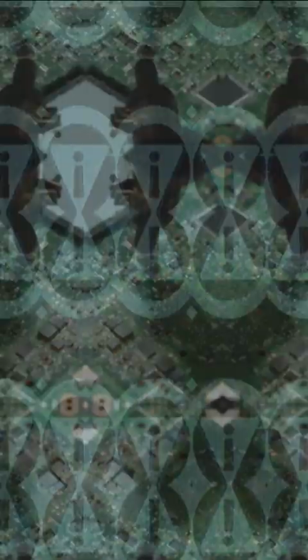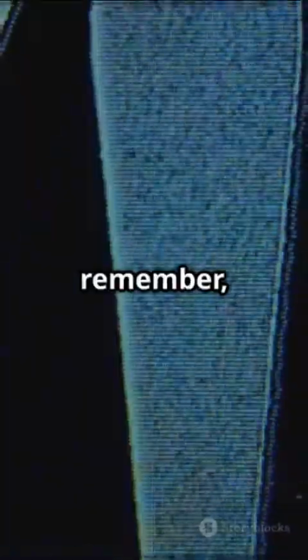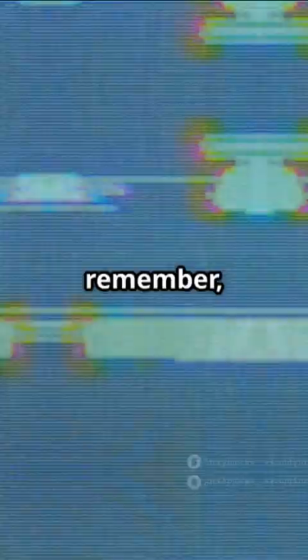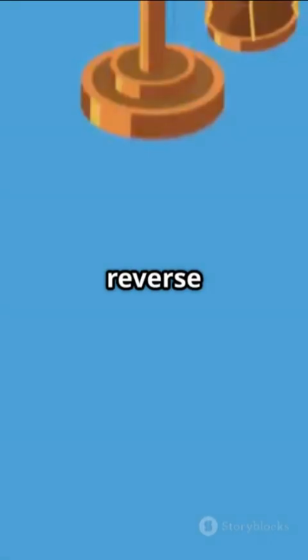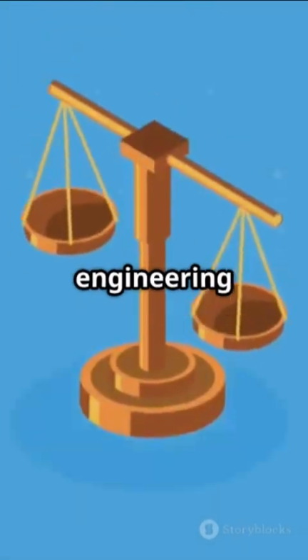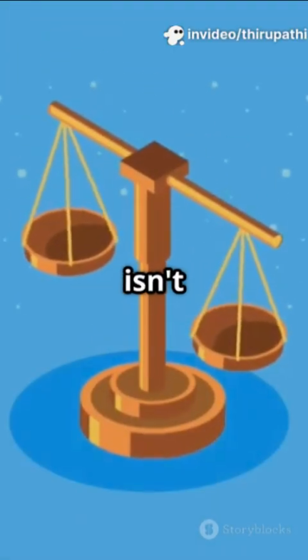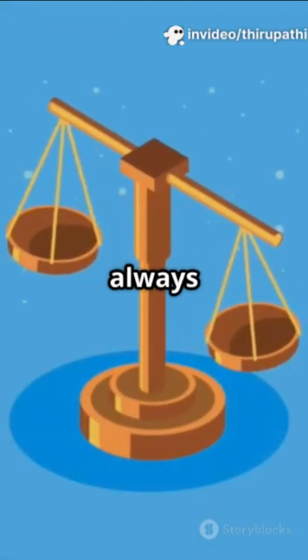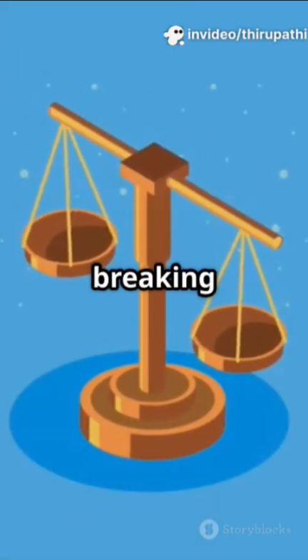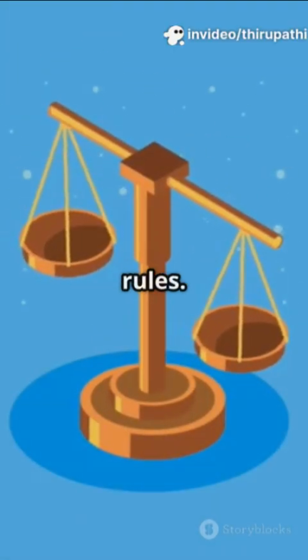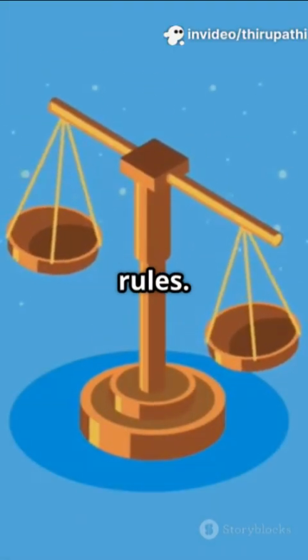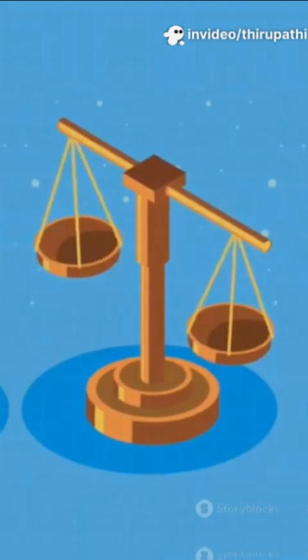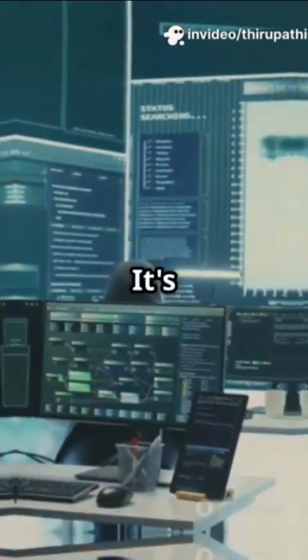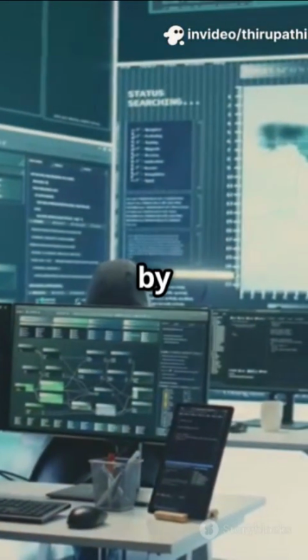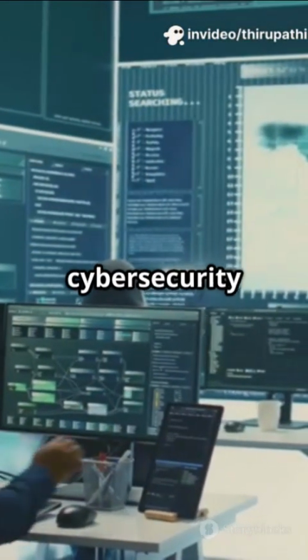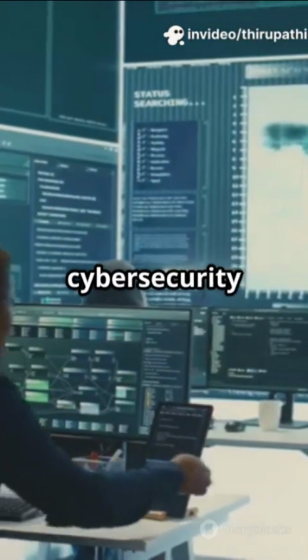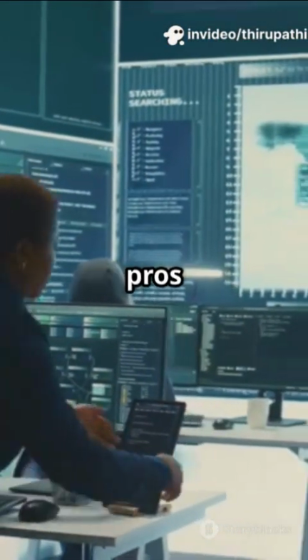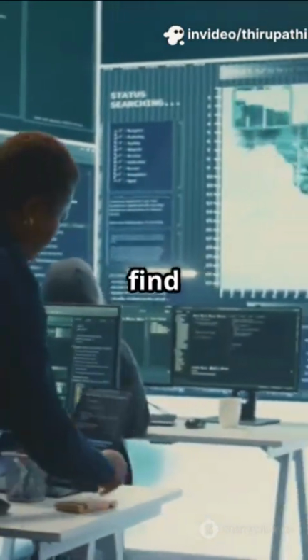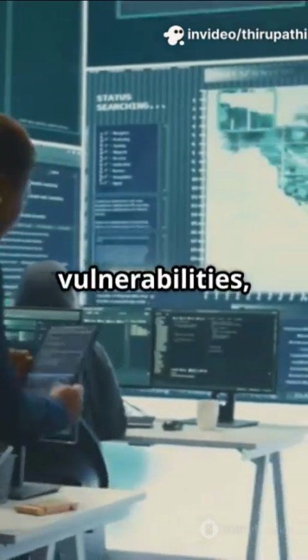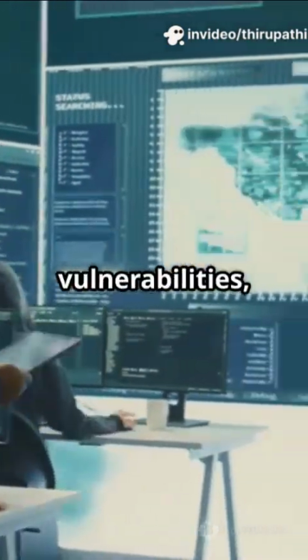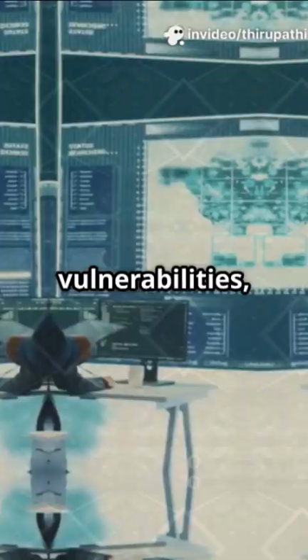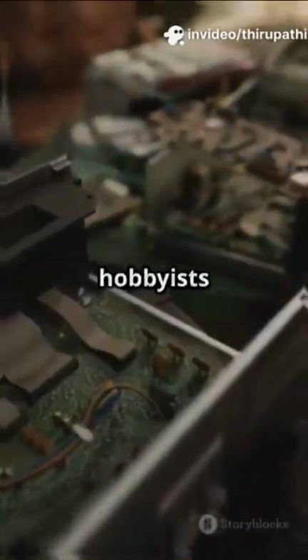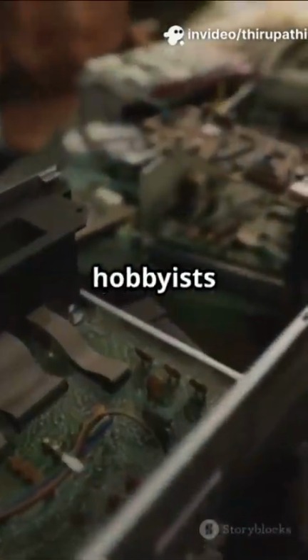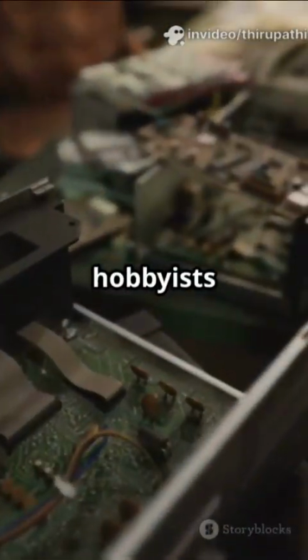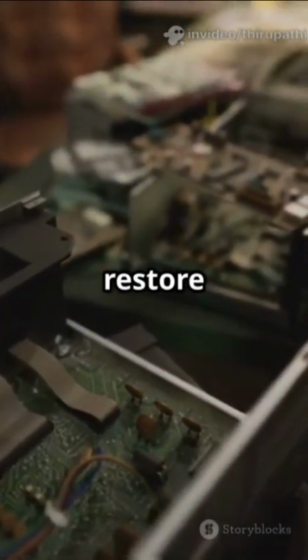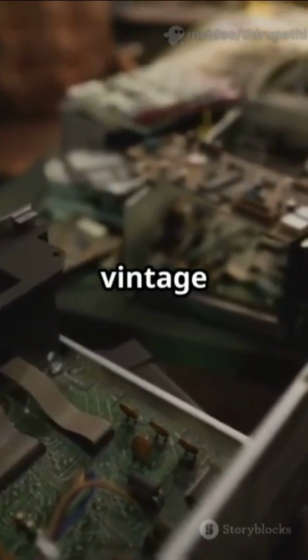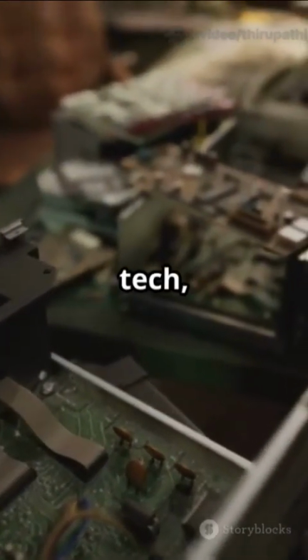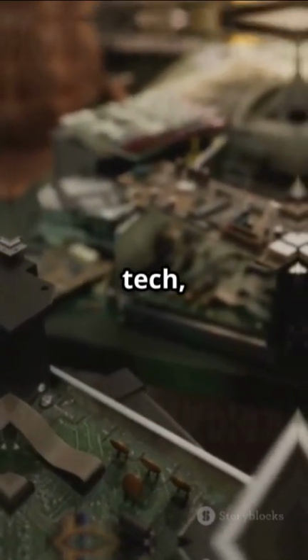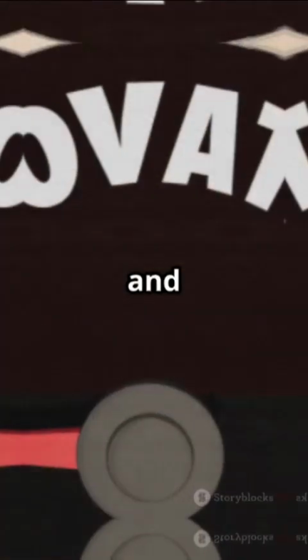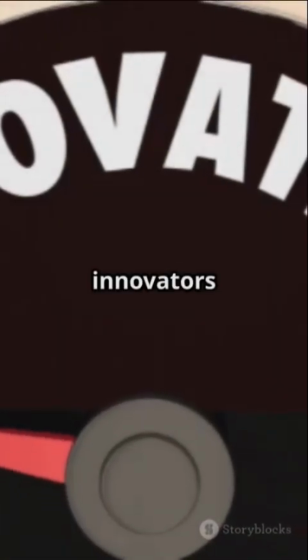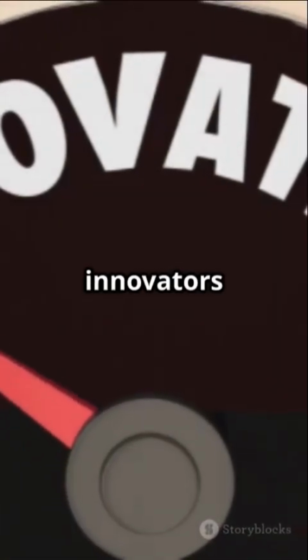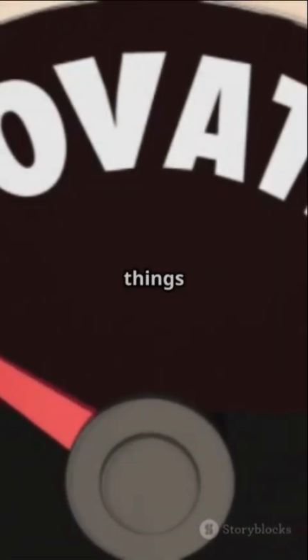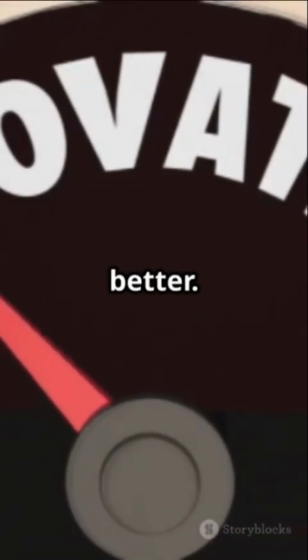But remember, reverse engineering isn't always about breaking the rules. It's used by cybersecurity pros to find vulnerabilities, by hobbyists to restore vintage tech, and by innovators to make things better.